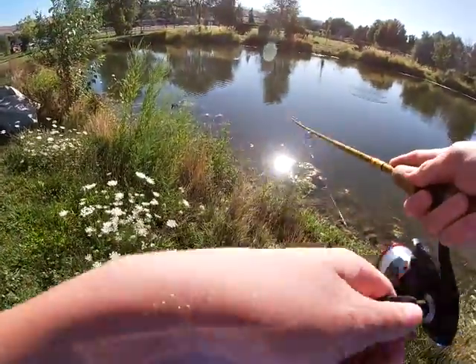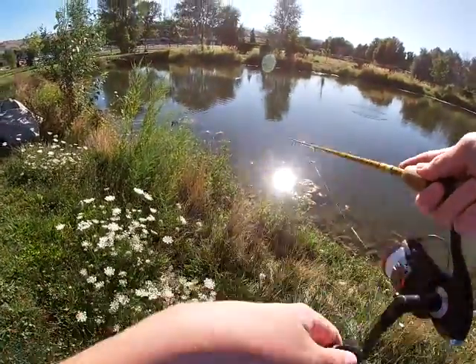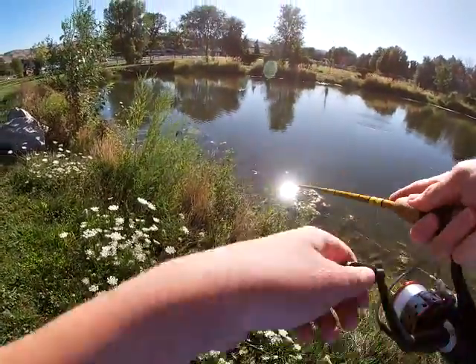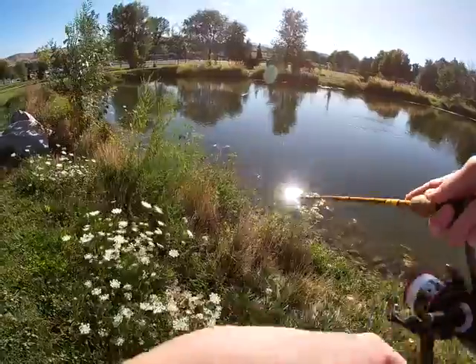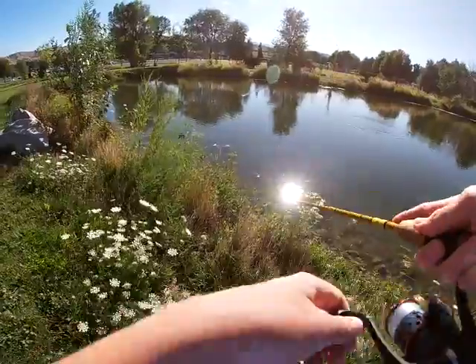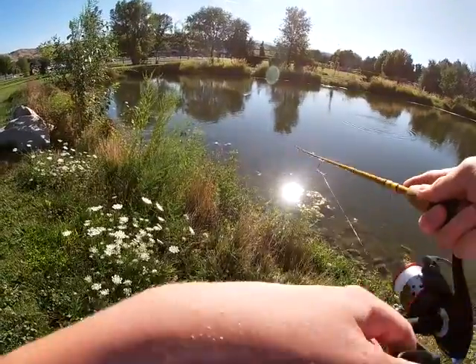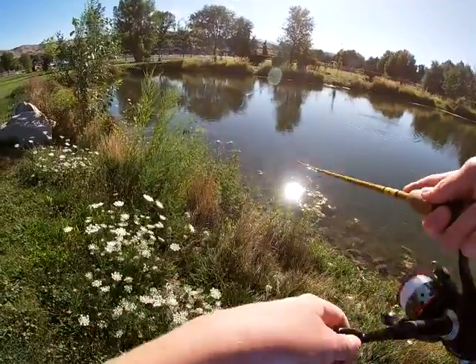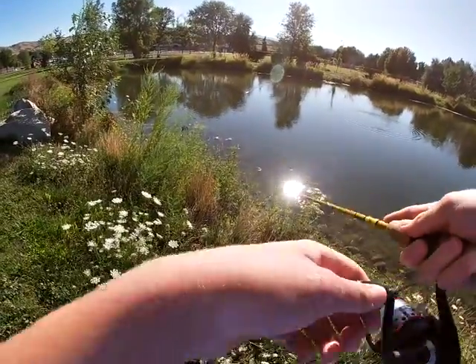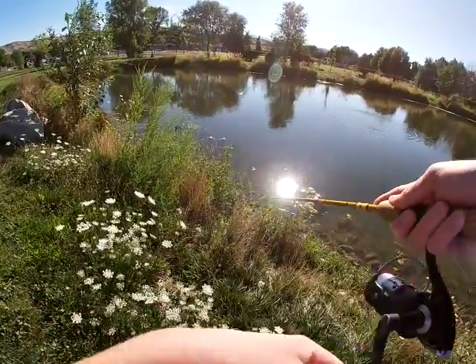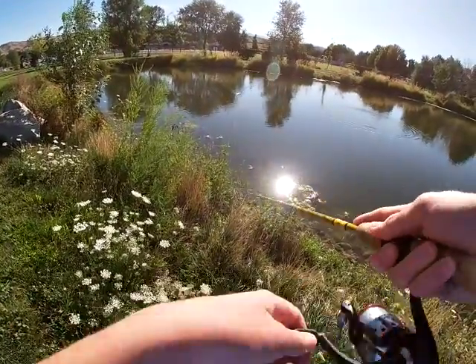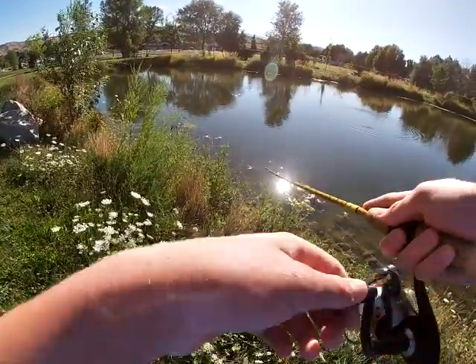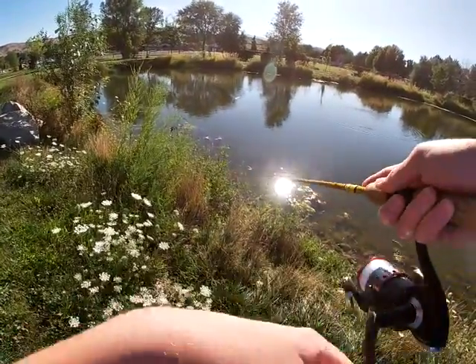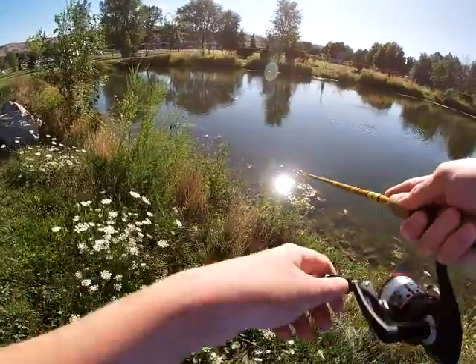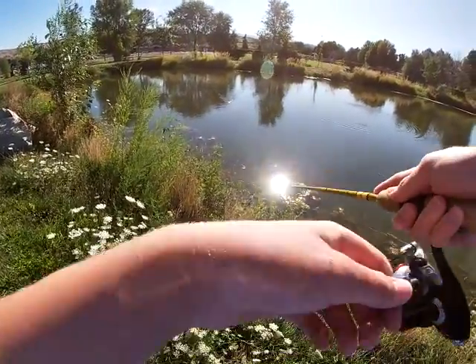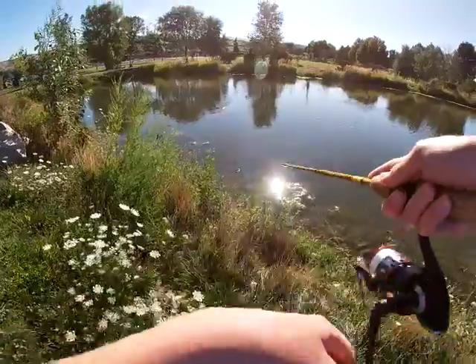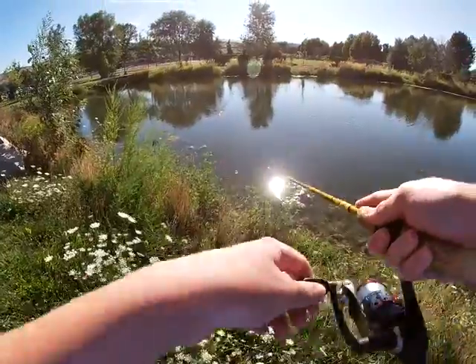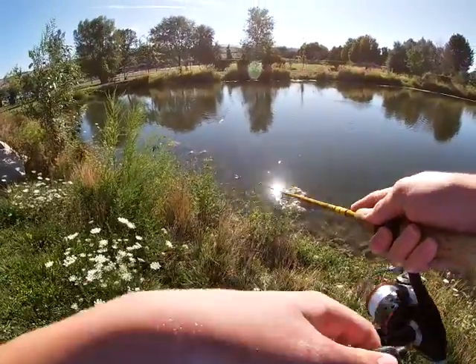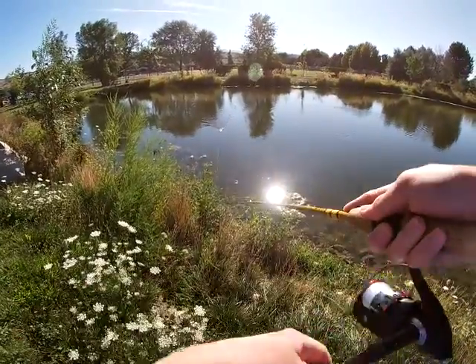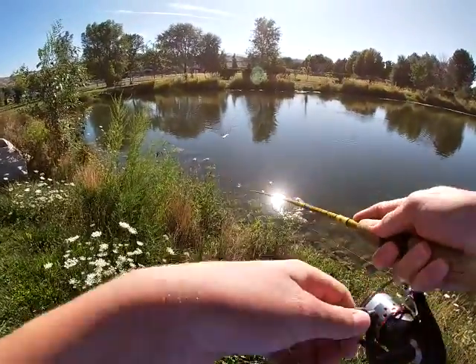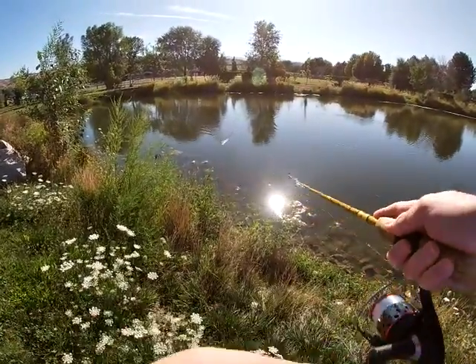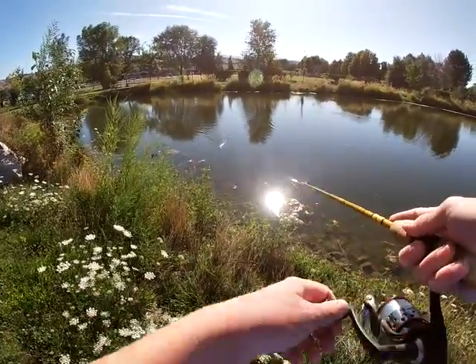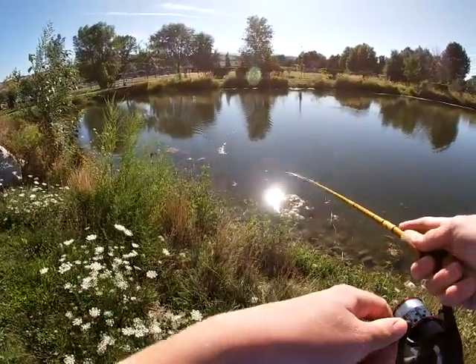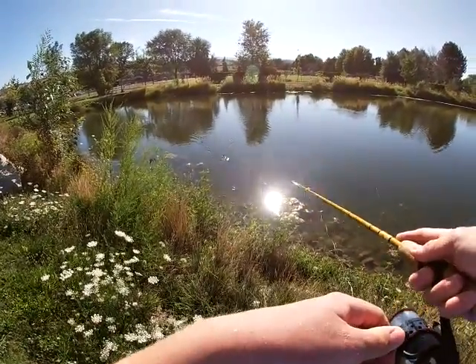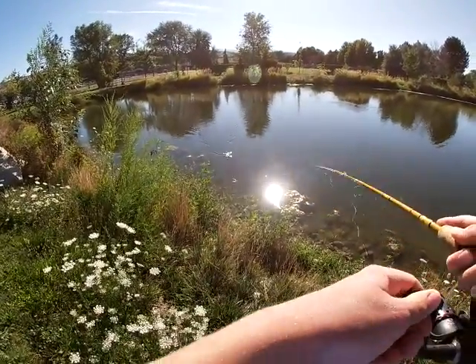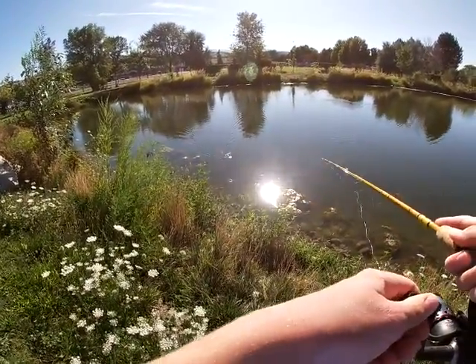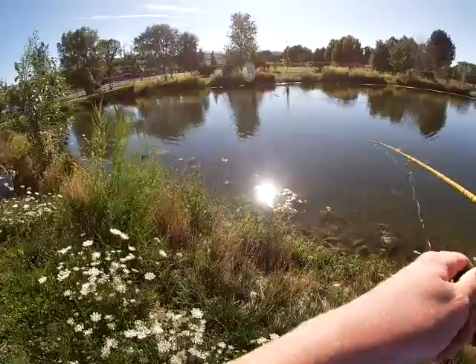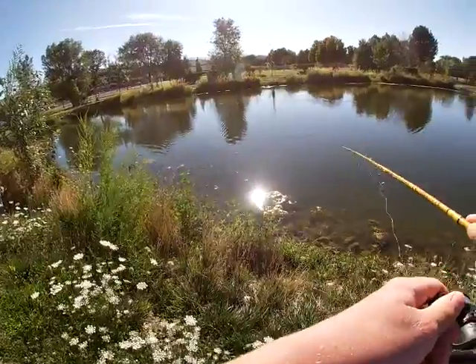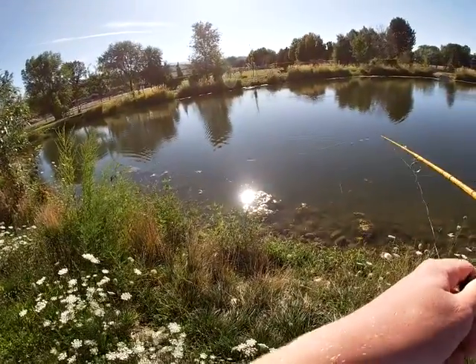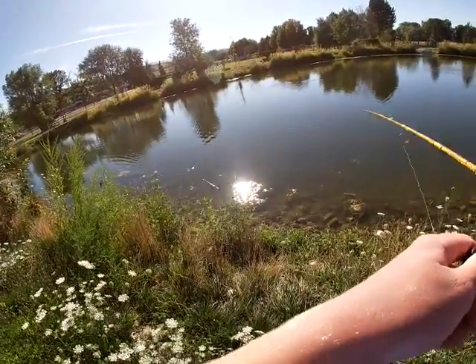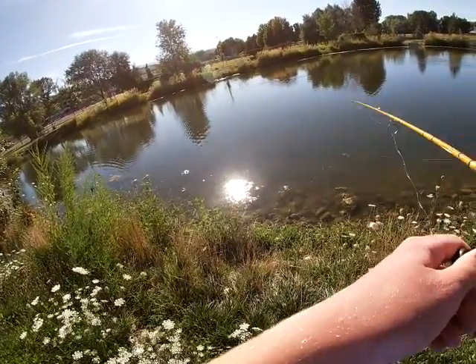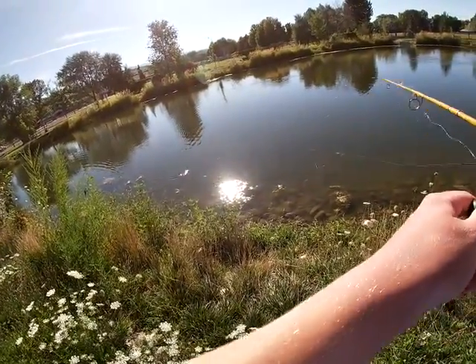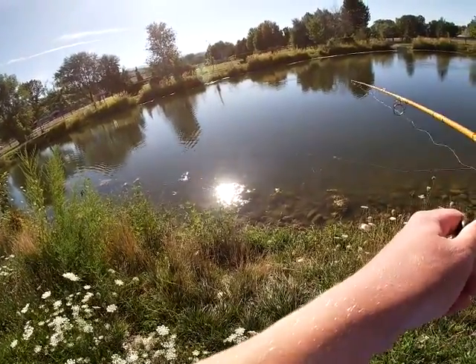Throwing it parallel to the other bank. I'm trying to walk it as best I can — I'm not experienced with walking baits in any way, shape, or form. I whacked it right at the bank.